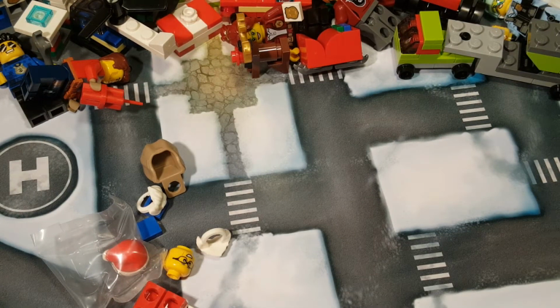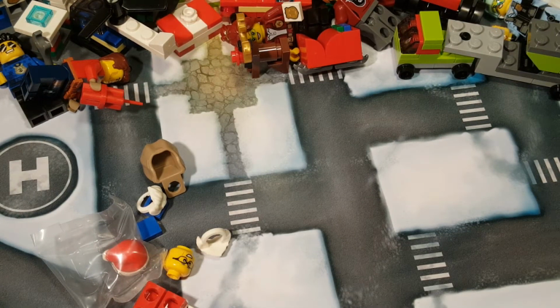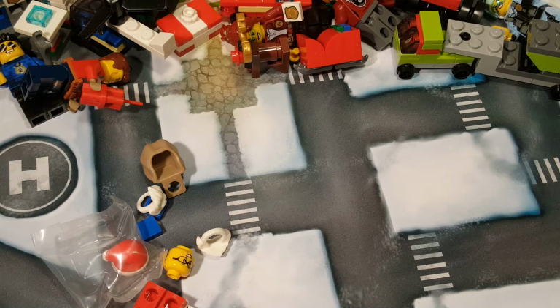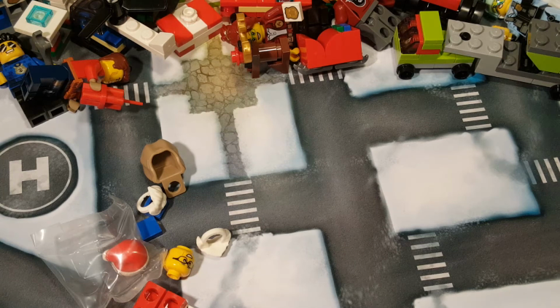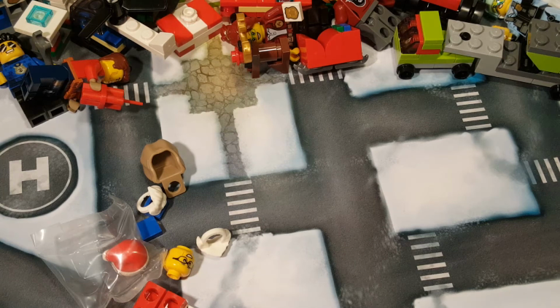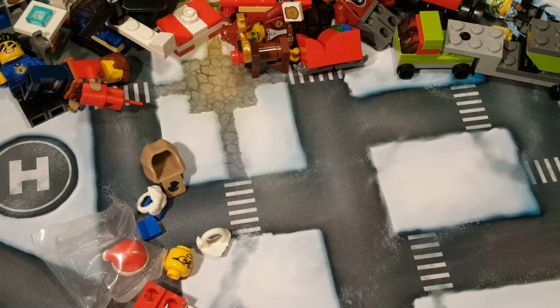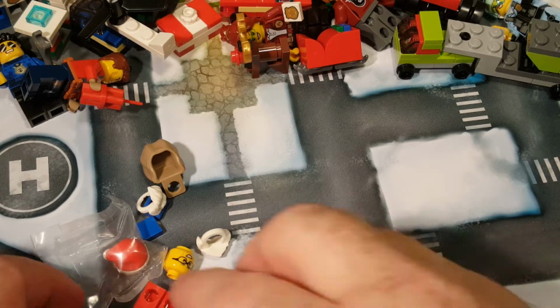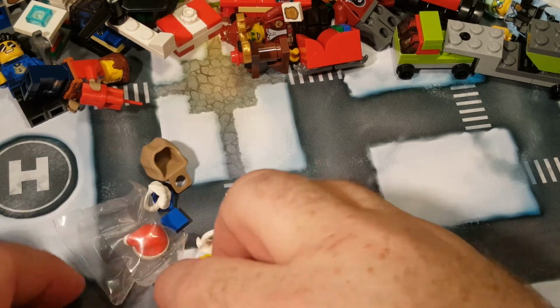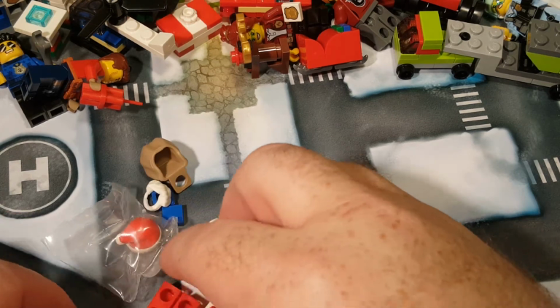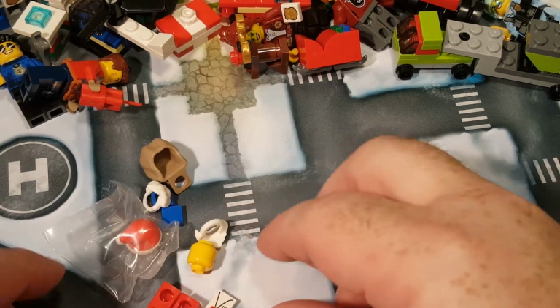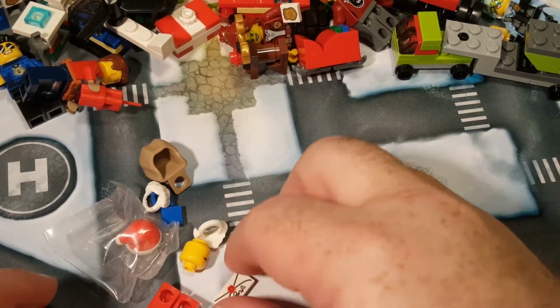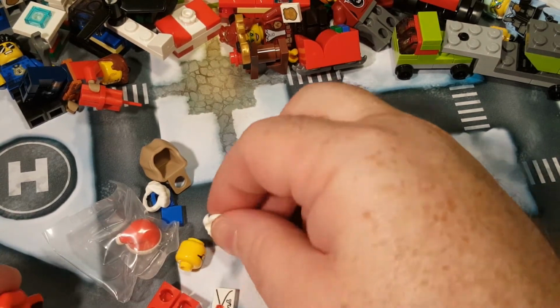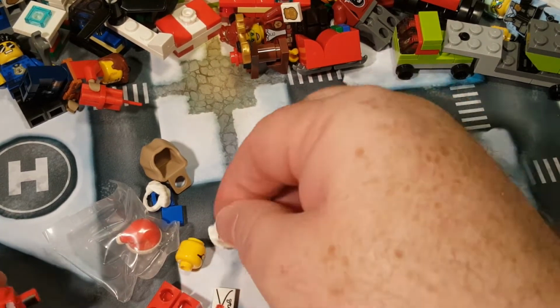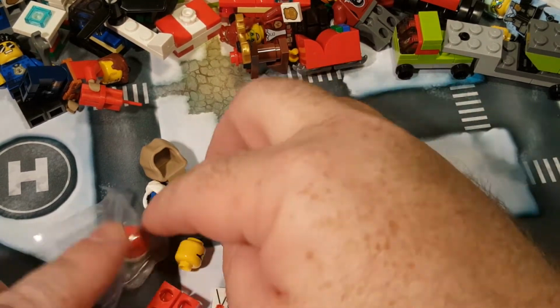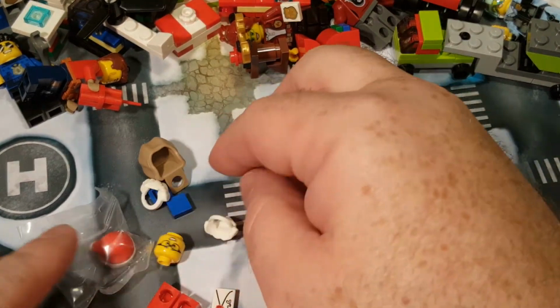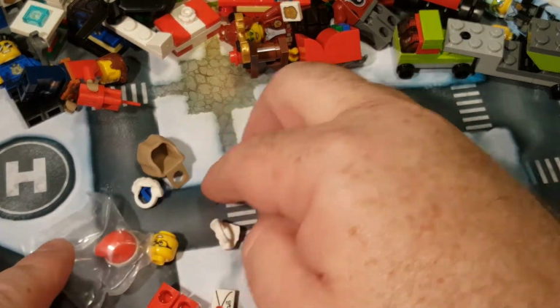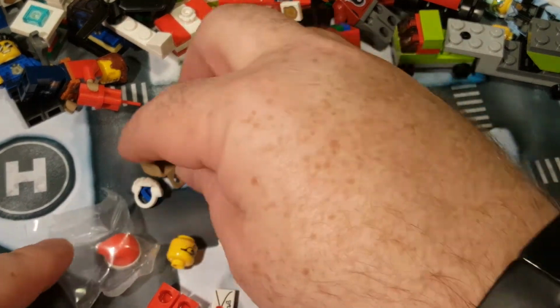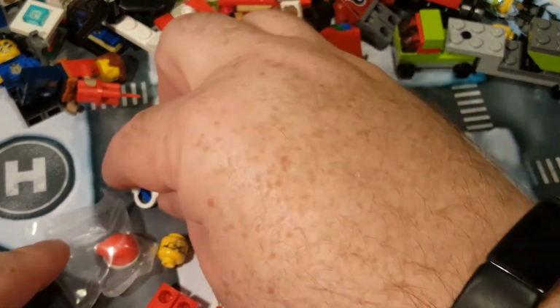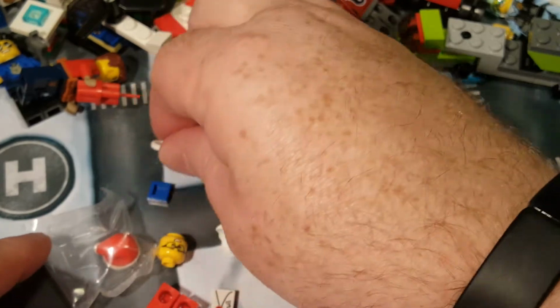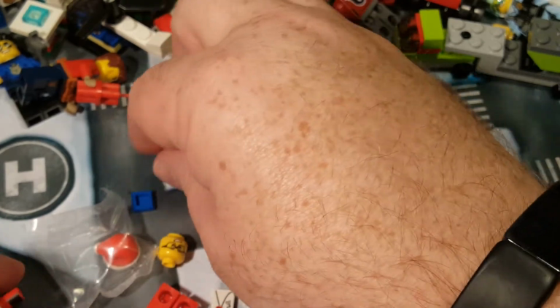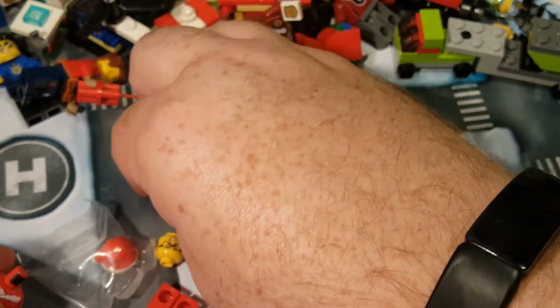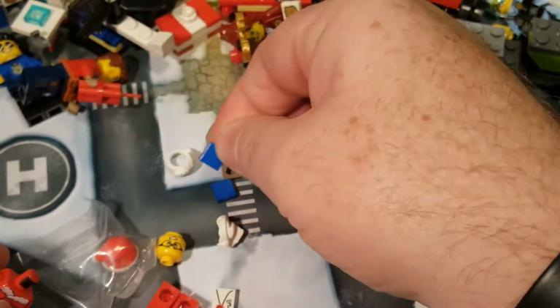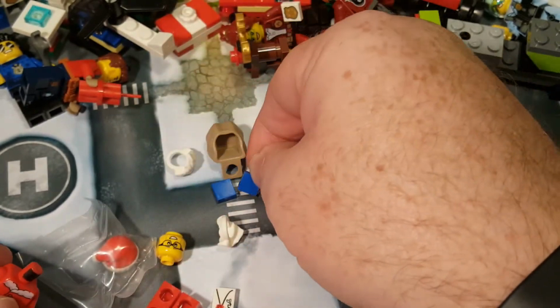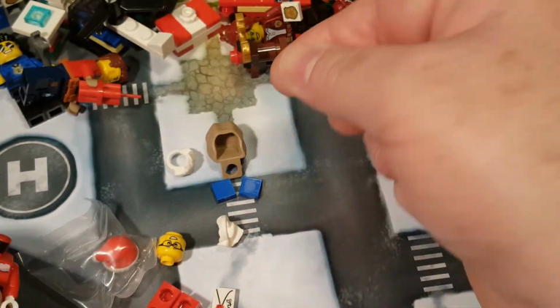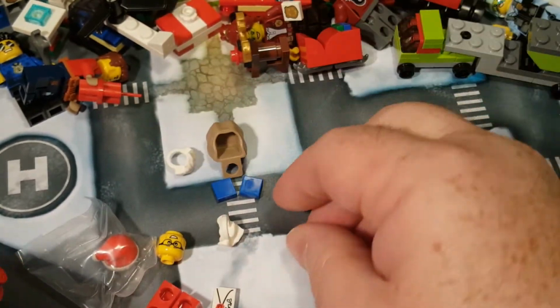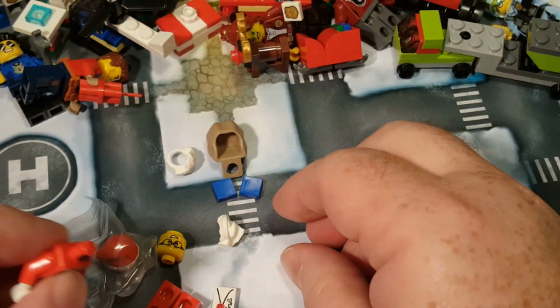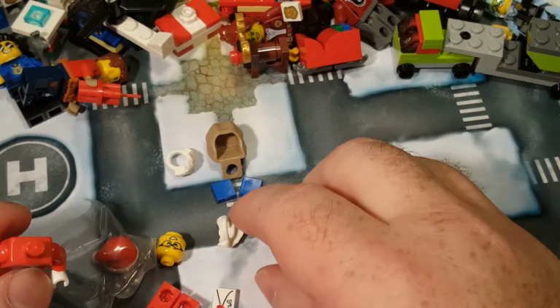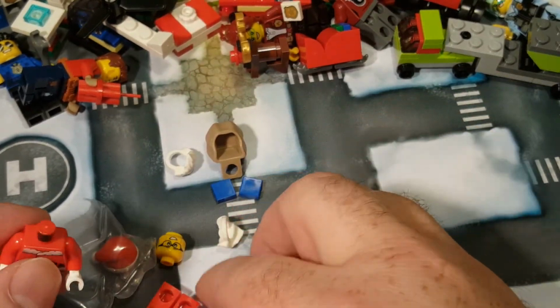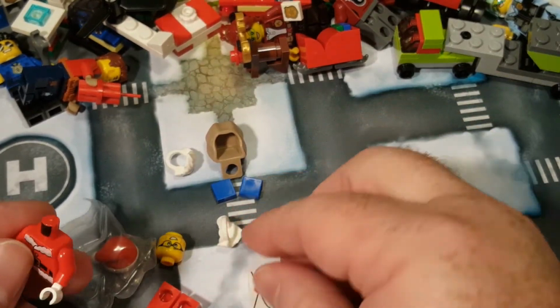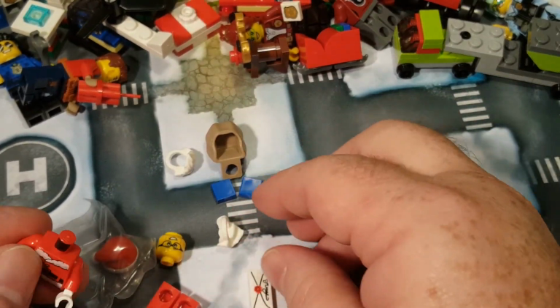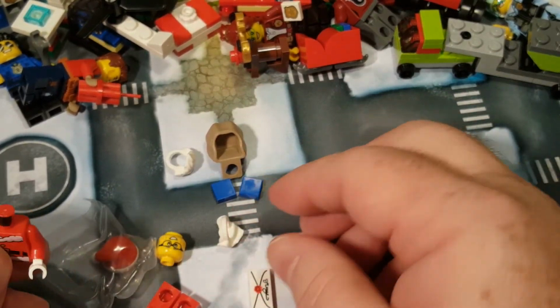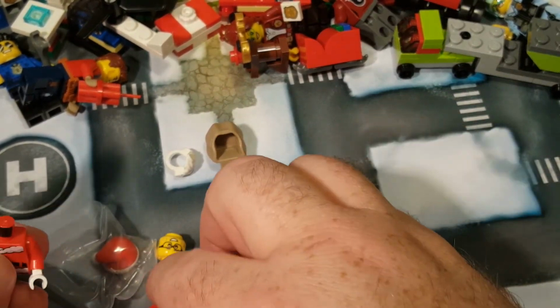Make sure I don't have any extra parts in there. Santa Wheeler comes with two beards and a couple of blue pieces. I don't know what those are for.